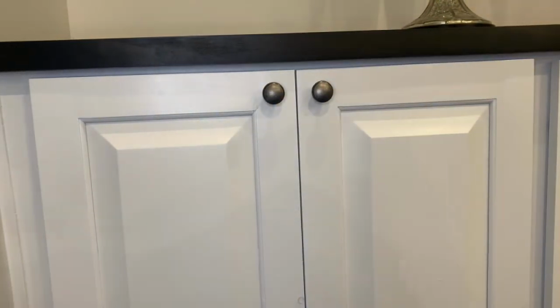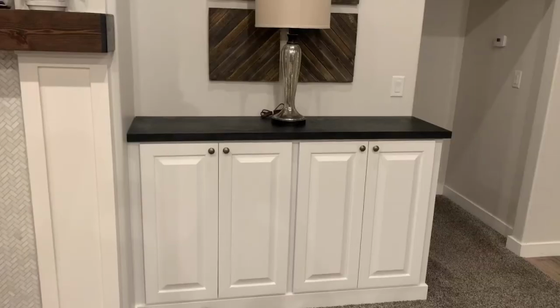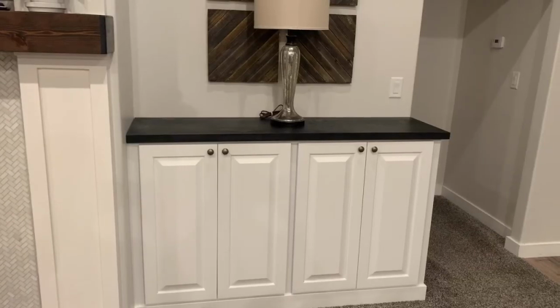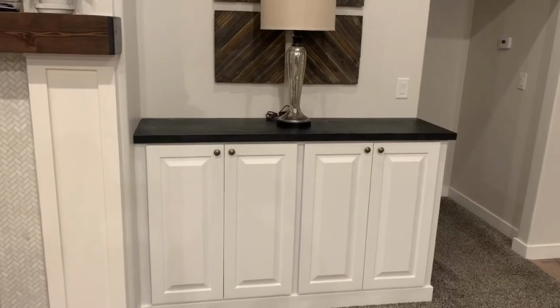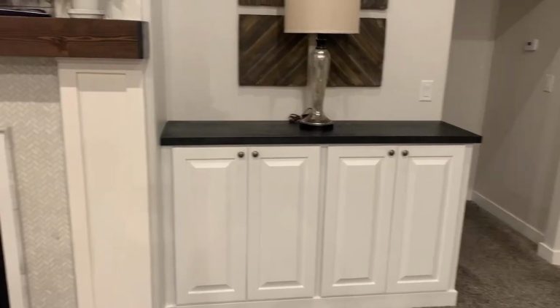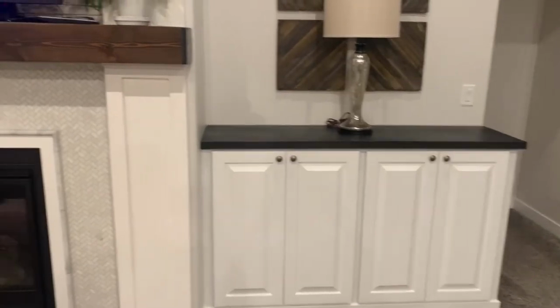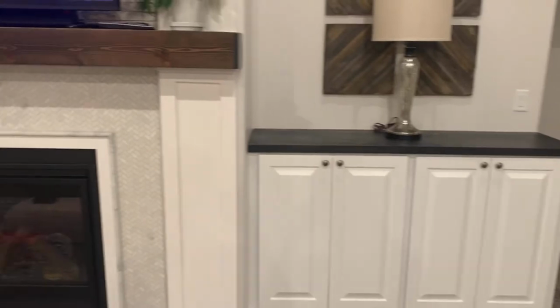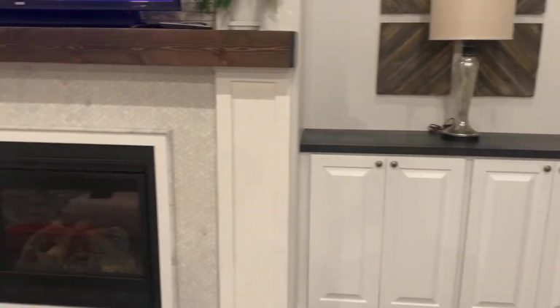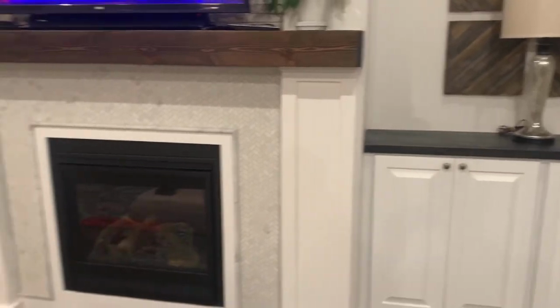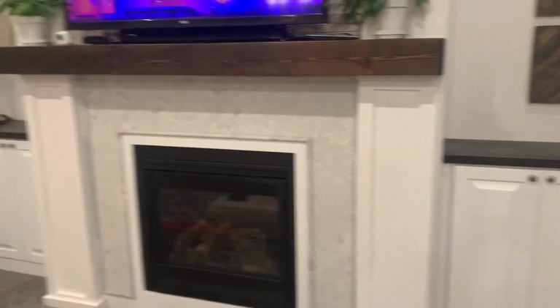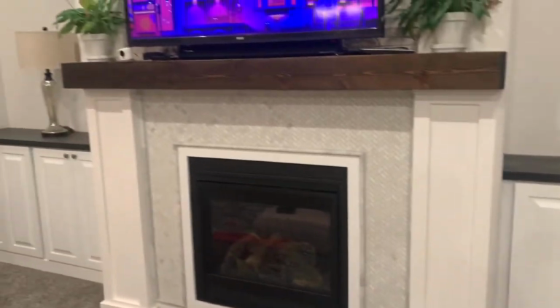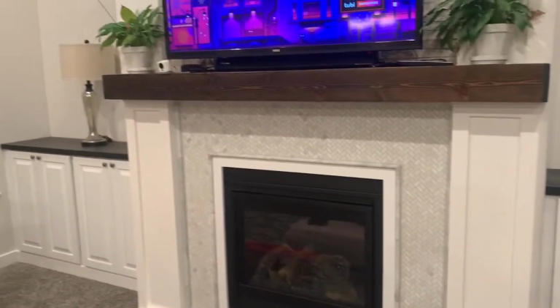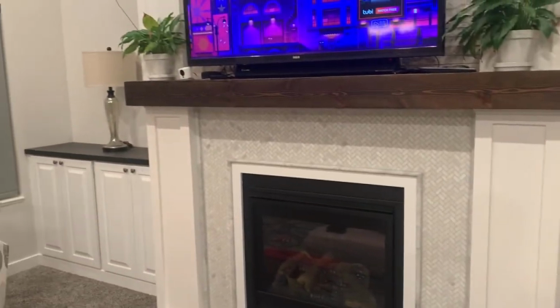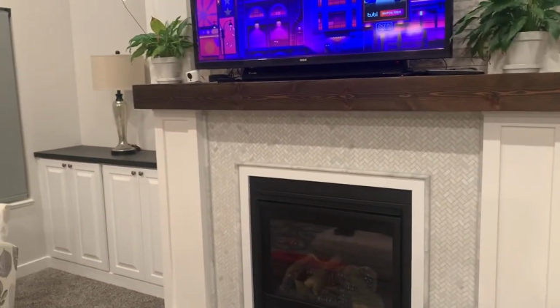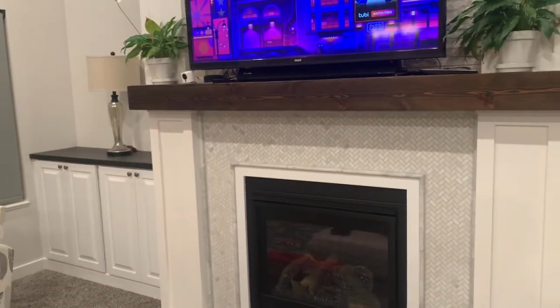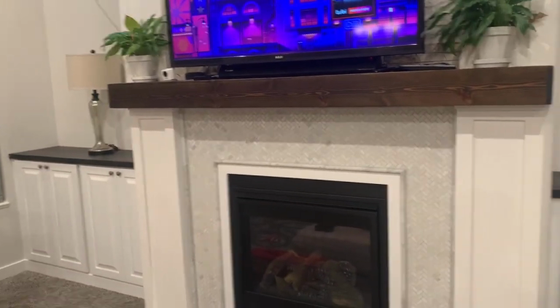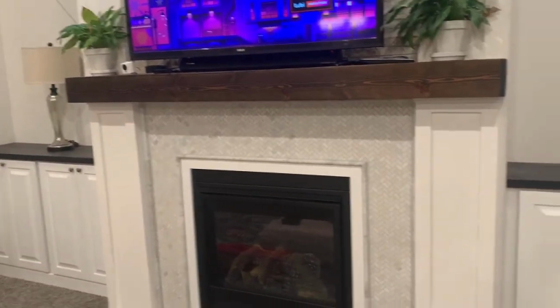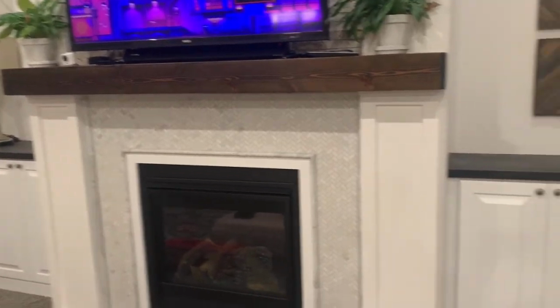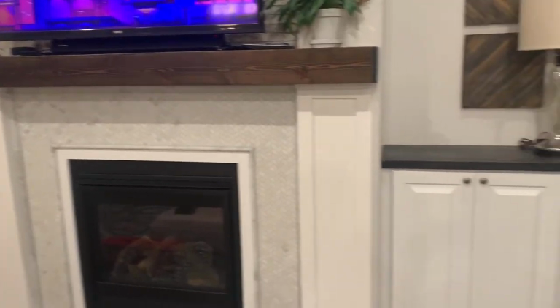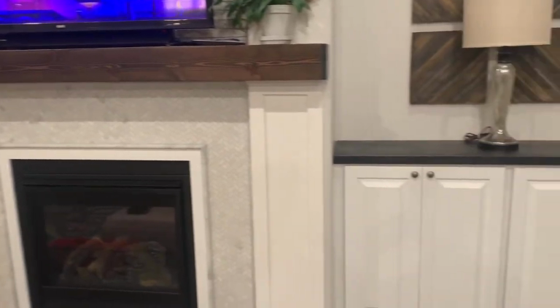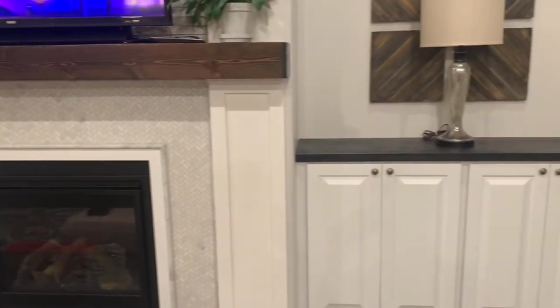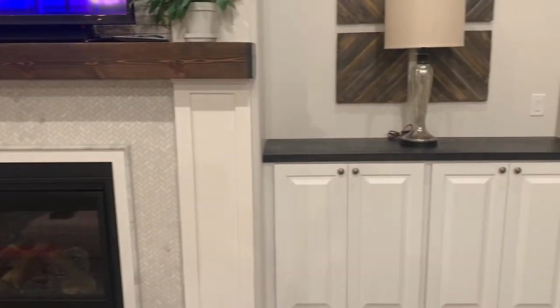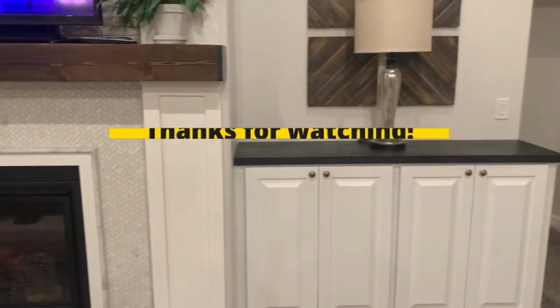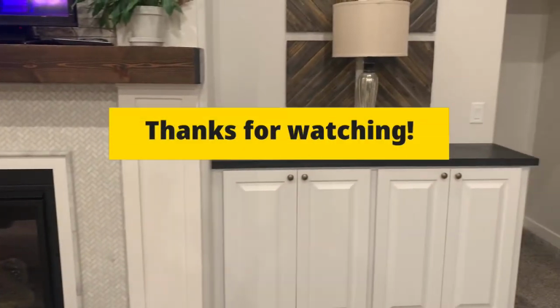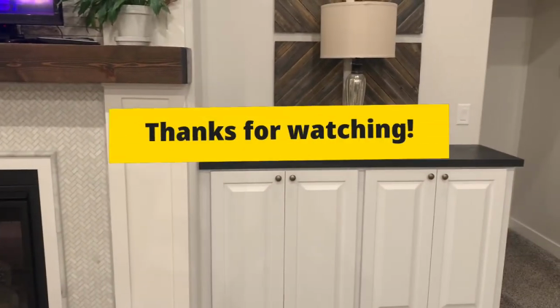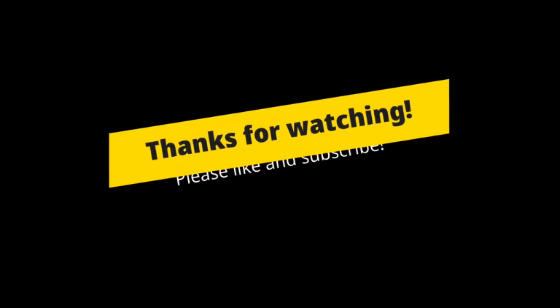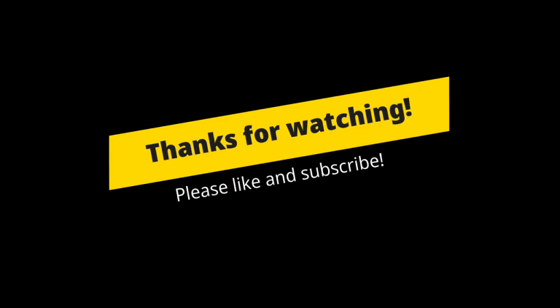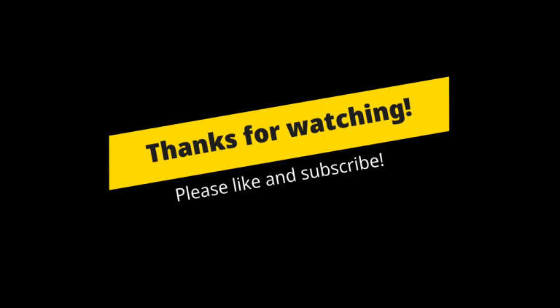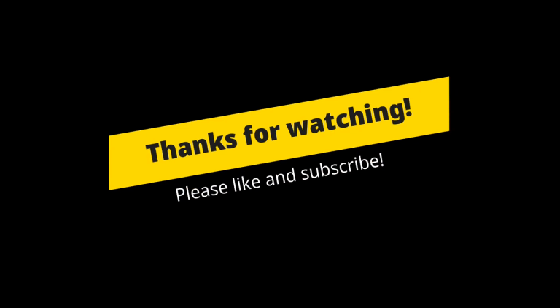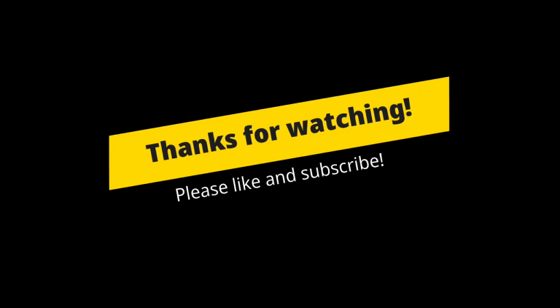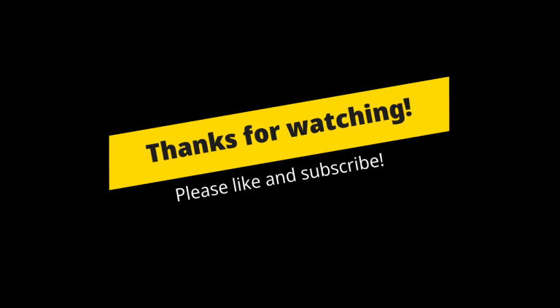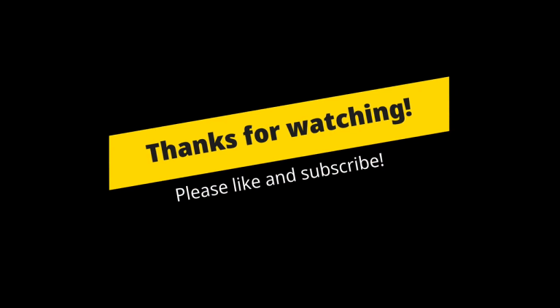That's what it looks like all installed — the jig works great. If you like what you saw, please click like and subscribe. Thanks for watching.